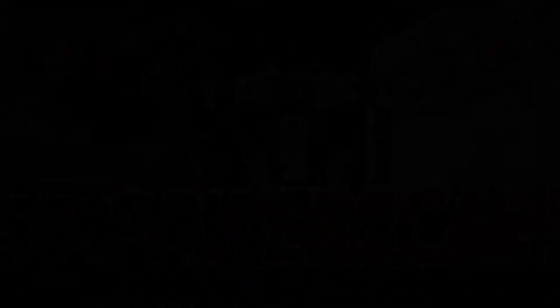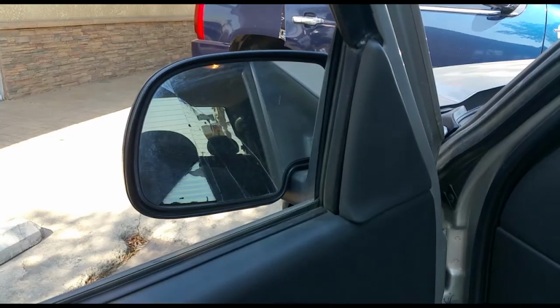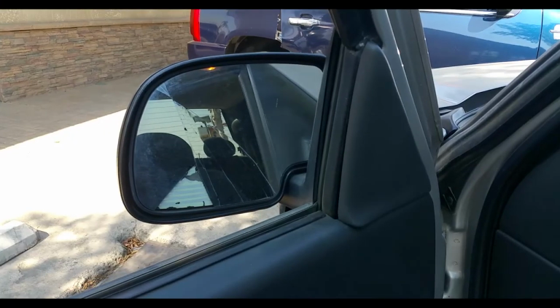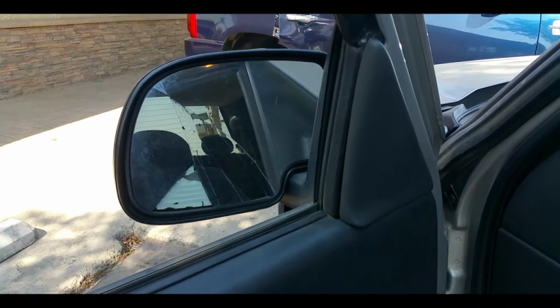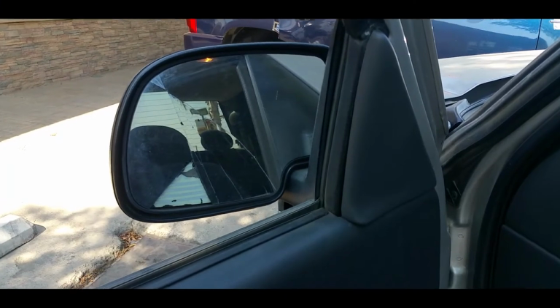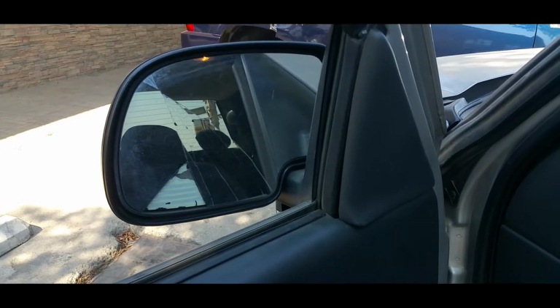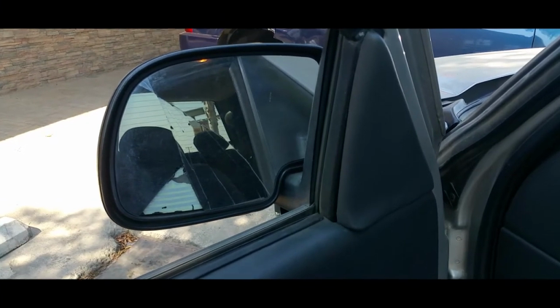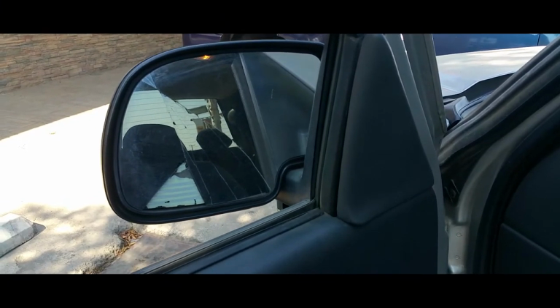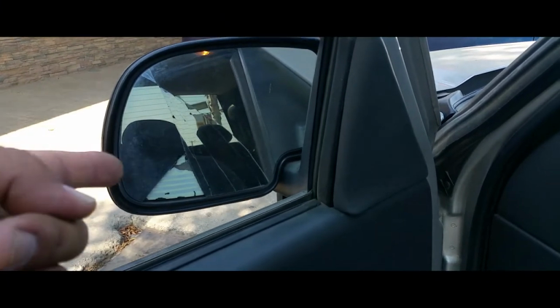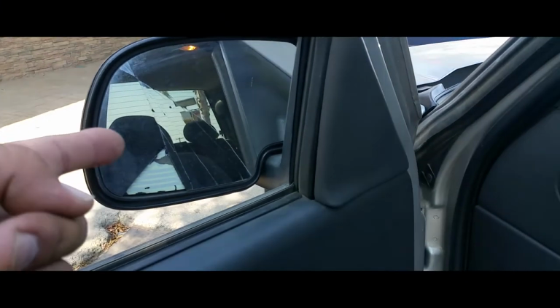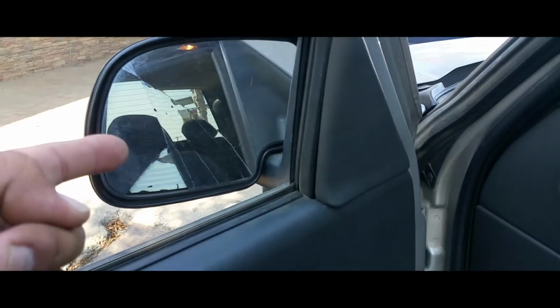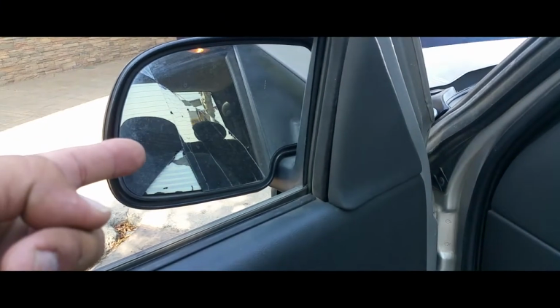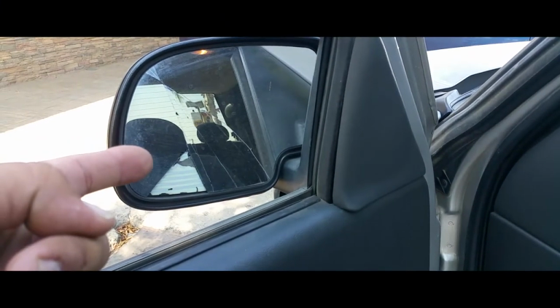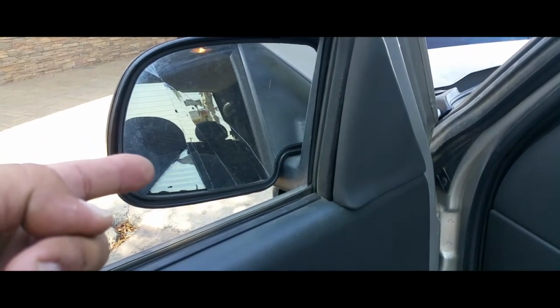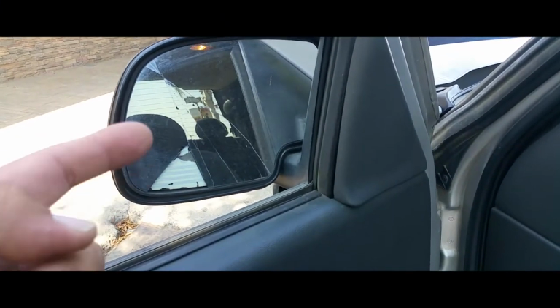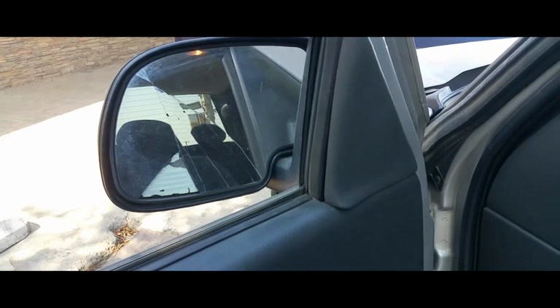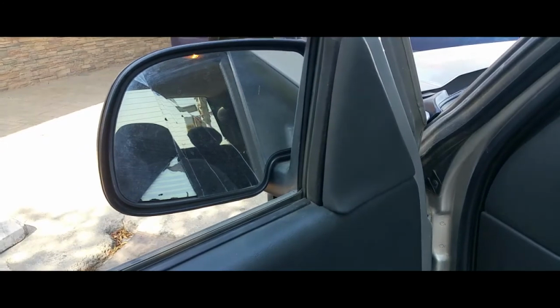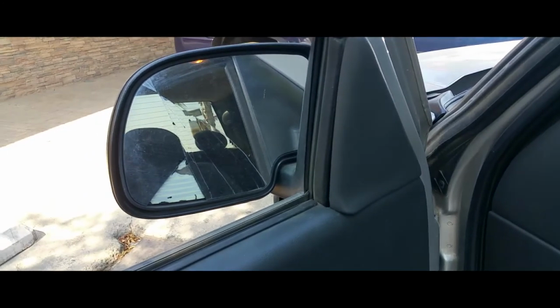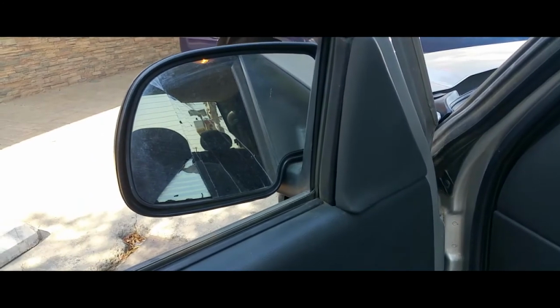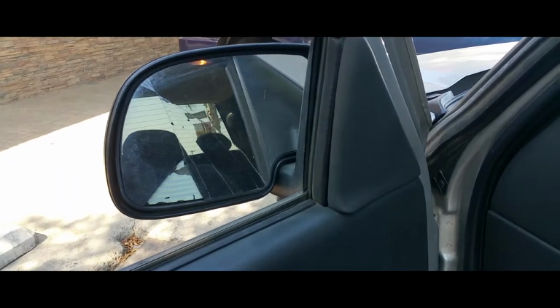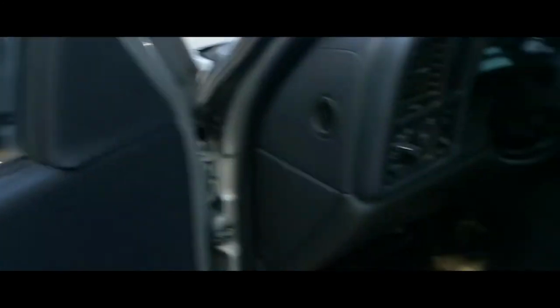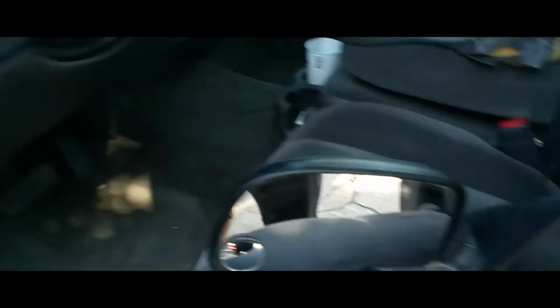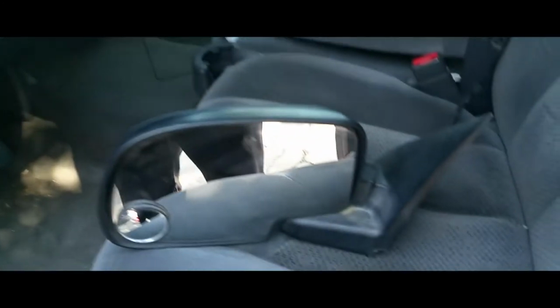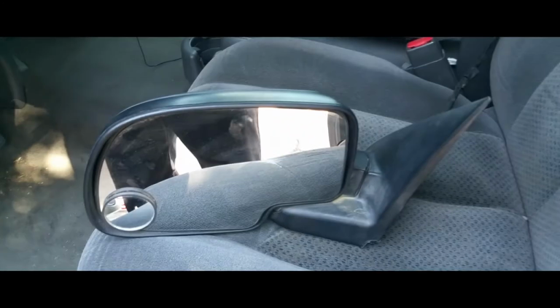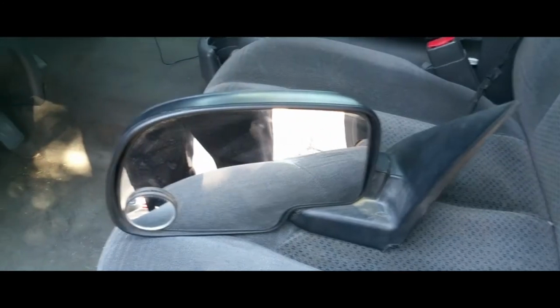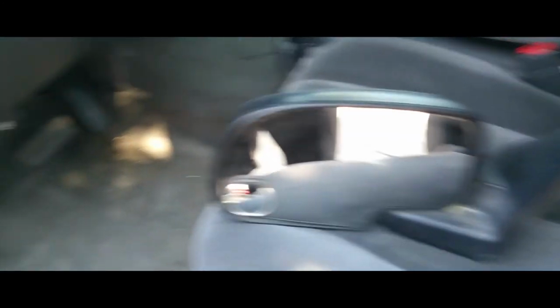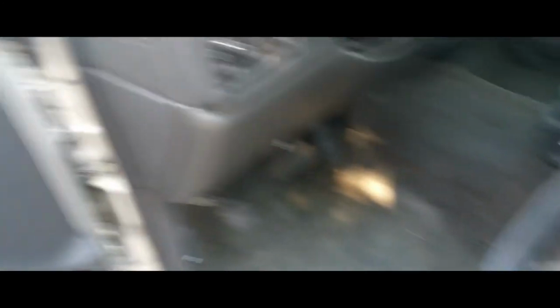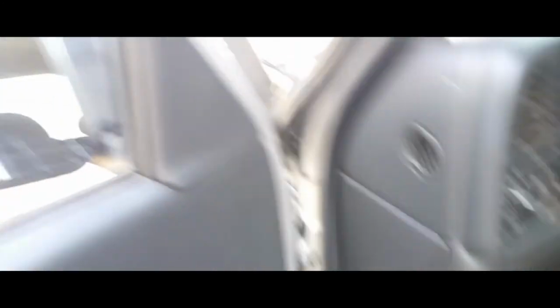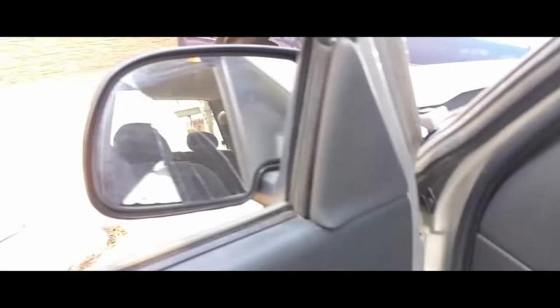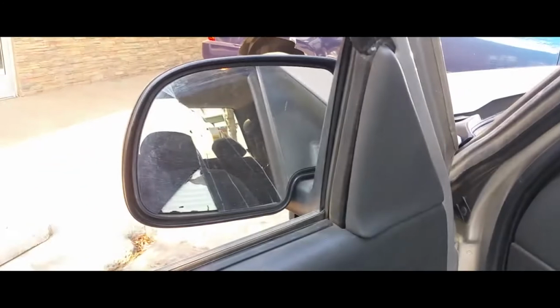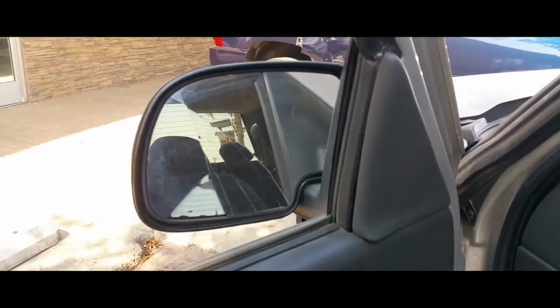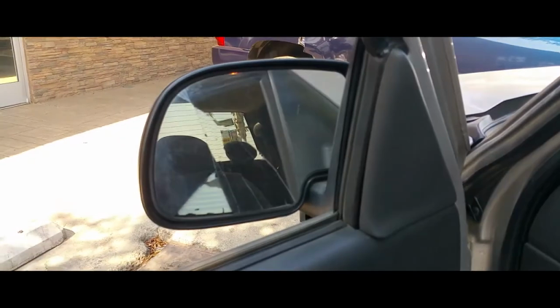This is a quick video on how to replace a broken mirror on a 2004 Chevy Silverado. Here's our replacement, and there's the broken one.